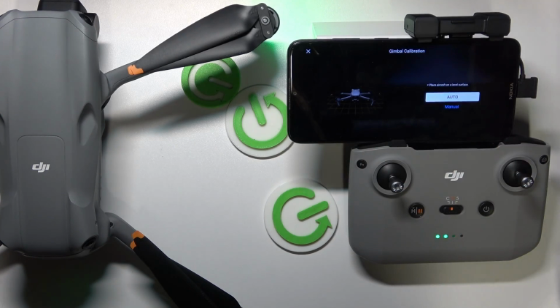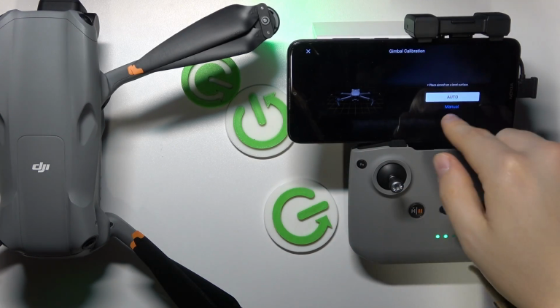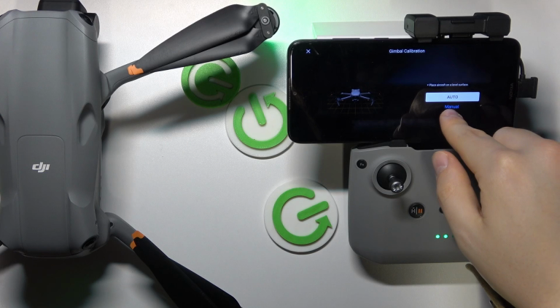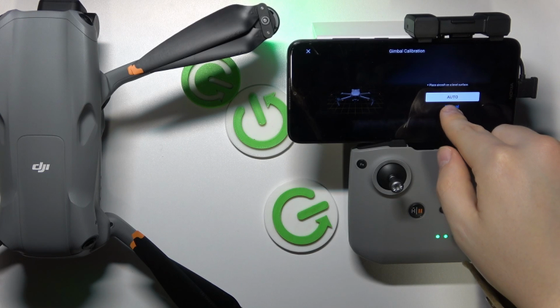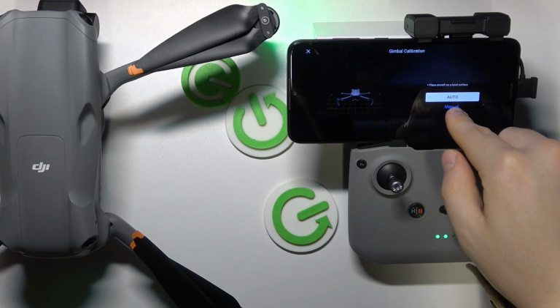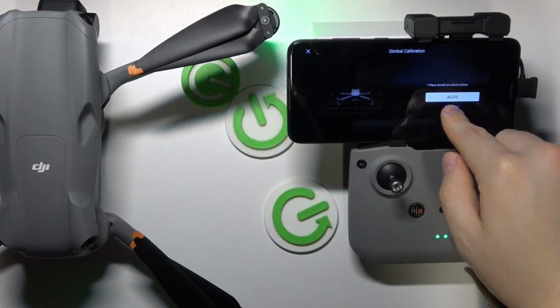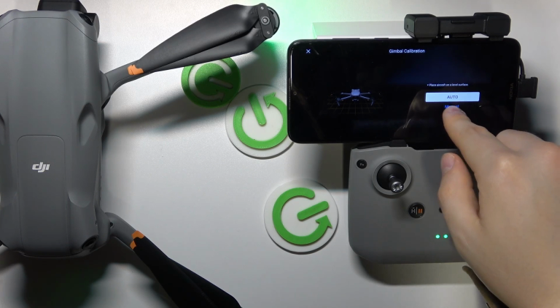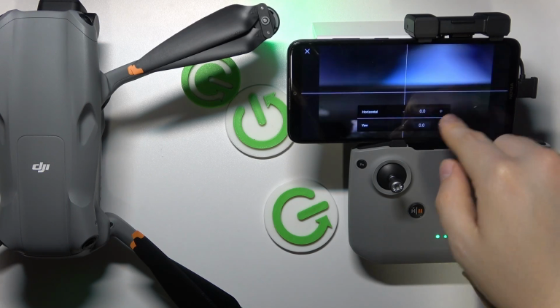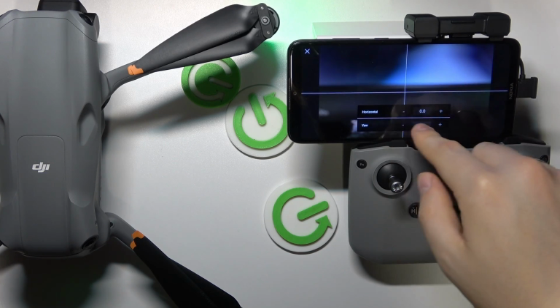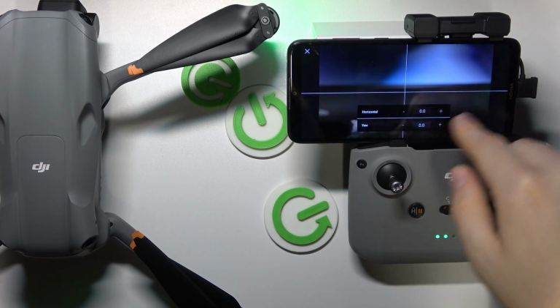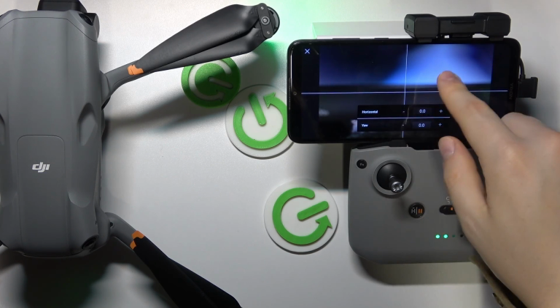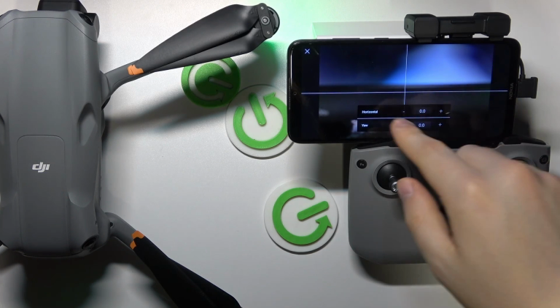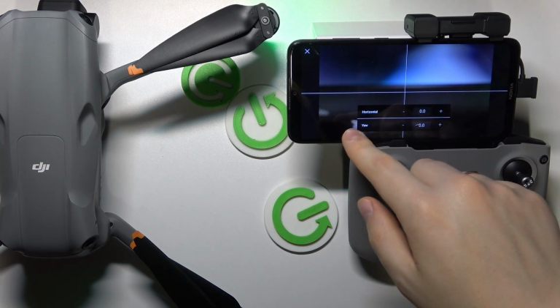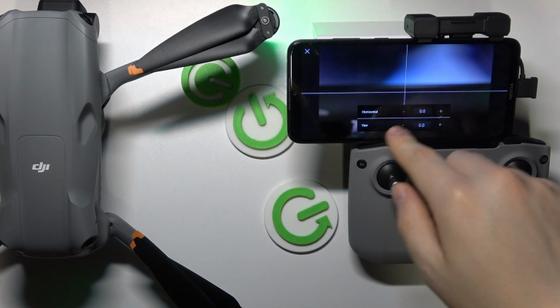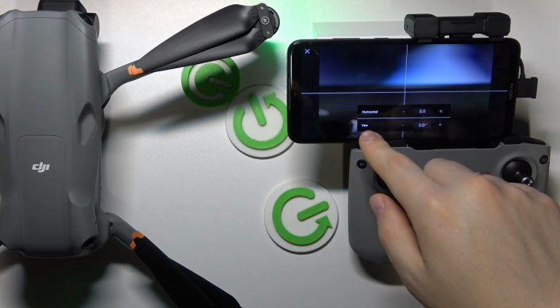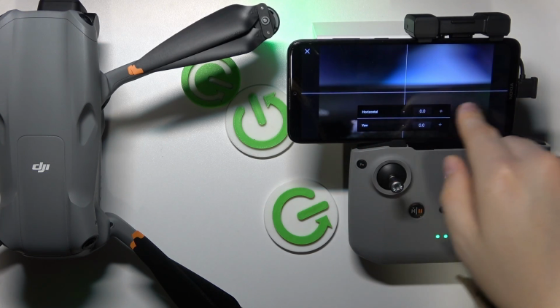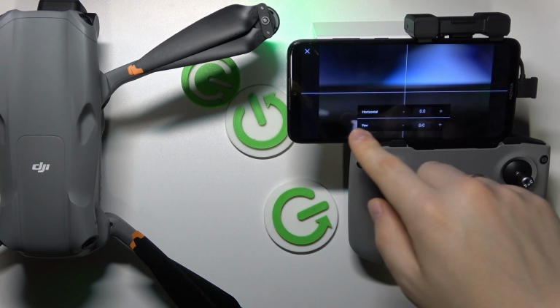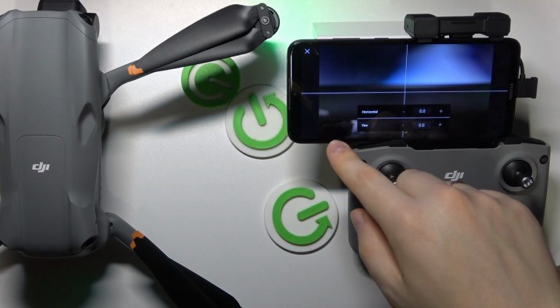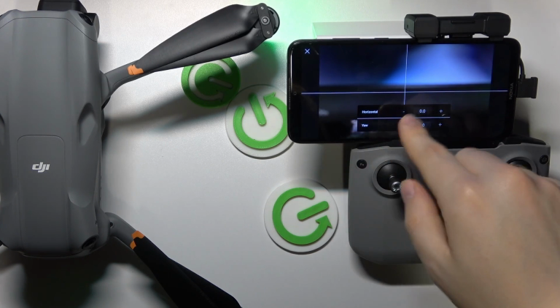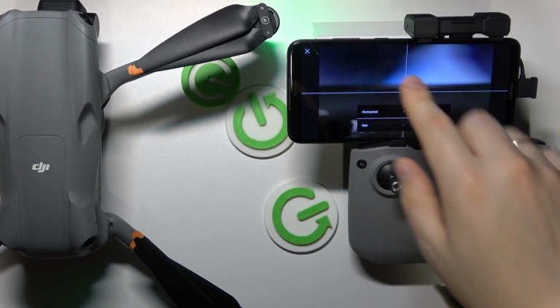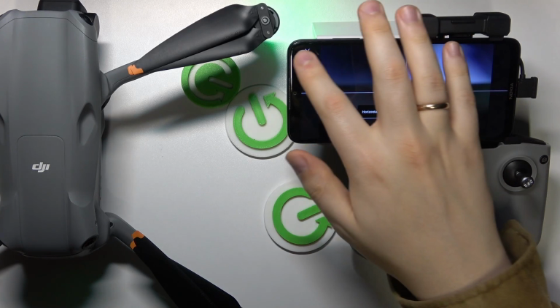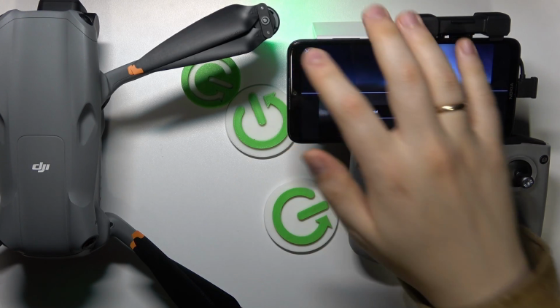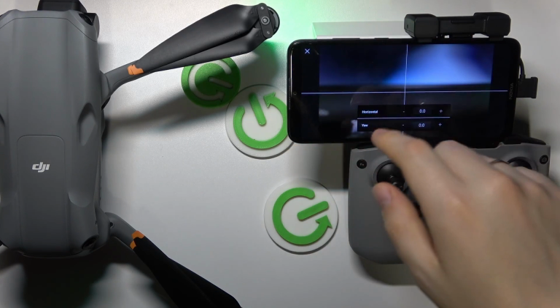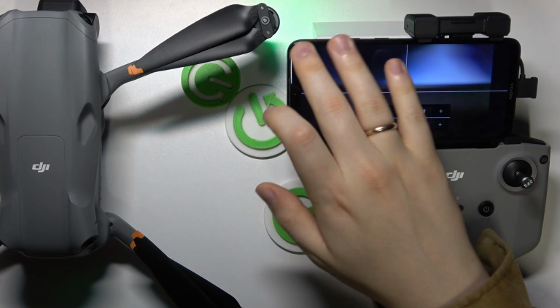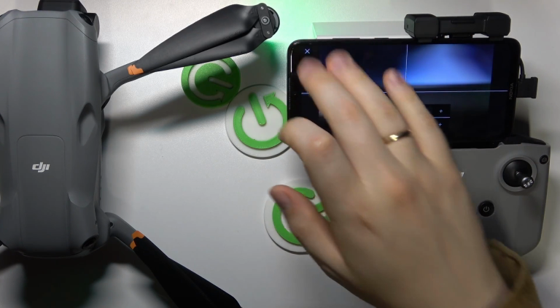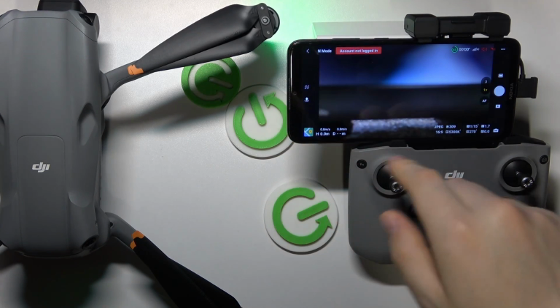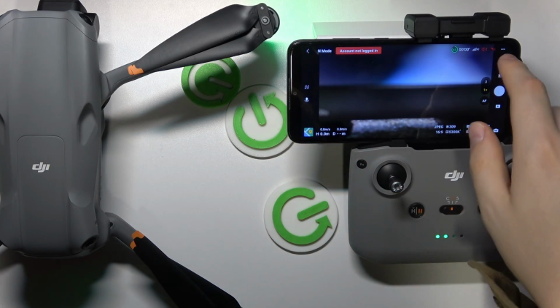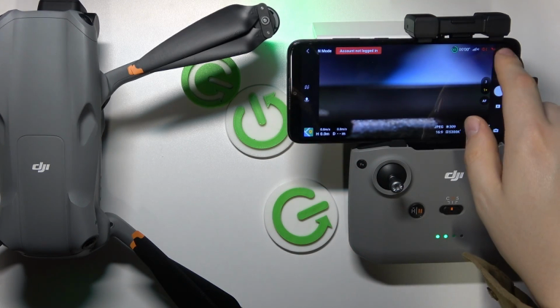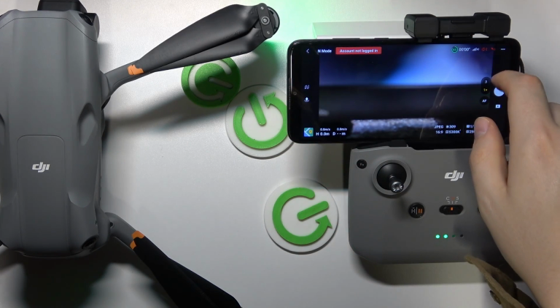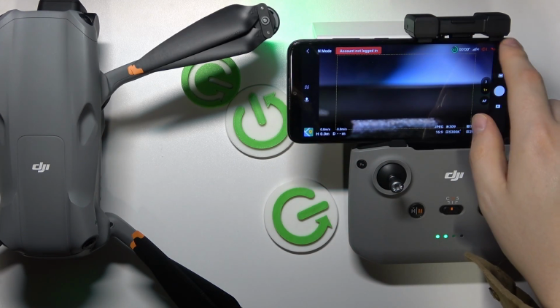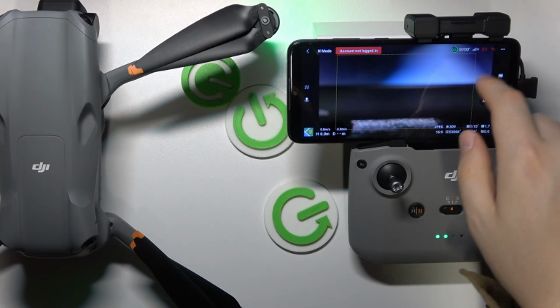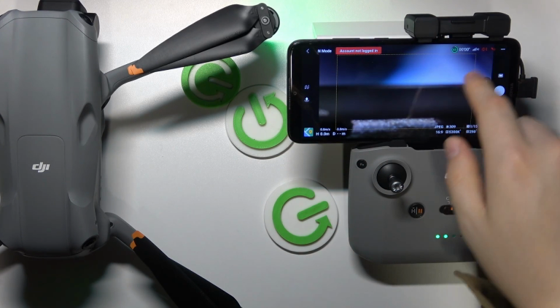Now you can either calibrate your gimbal manually by changing its horizontal and yaw axis, or you can also perform the auto calibration.